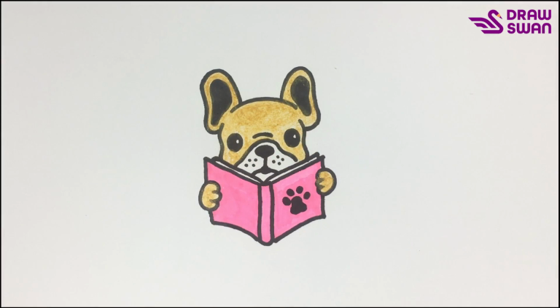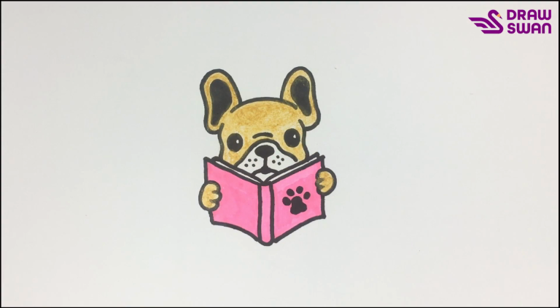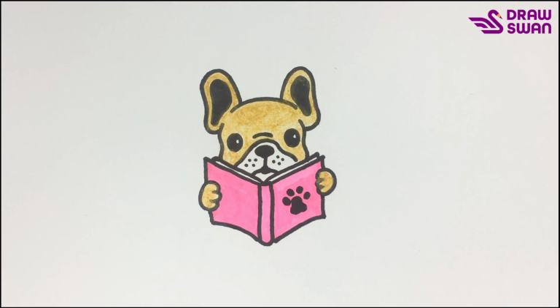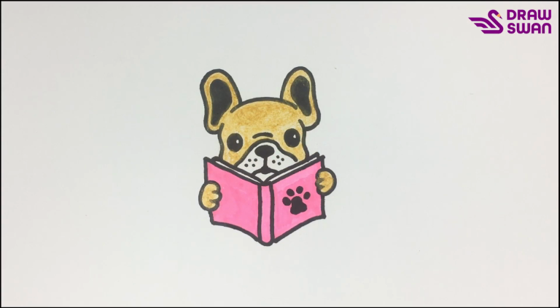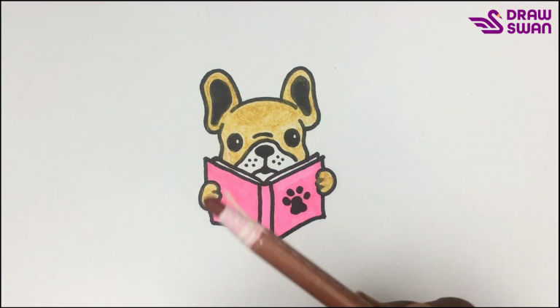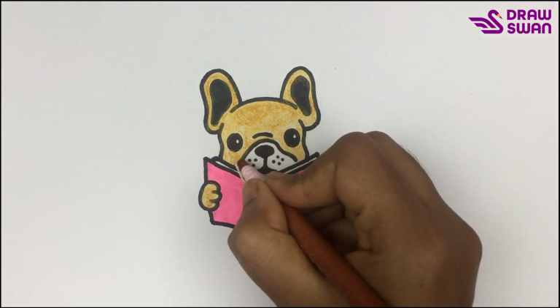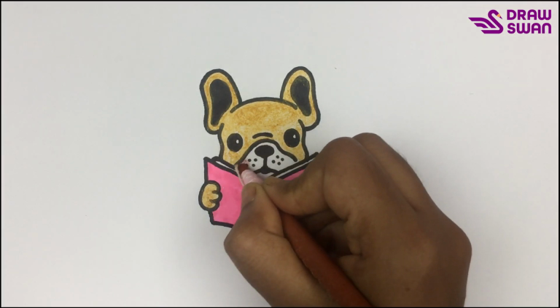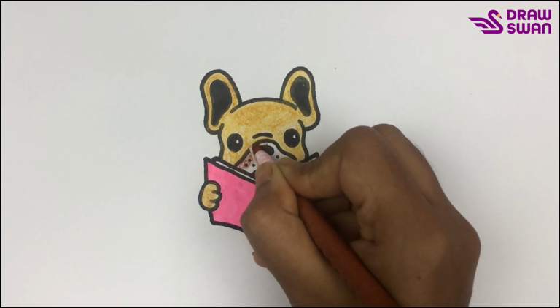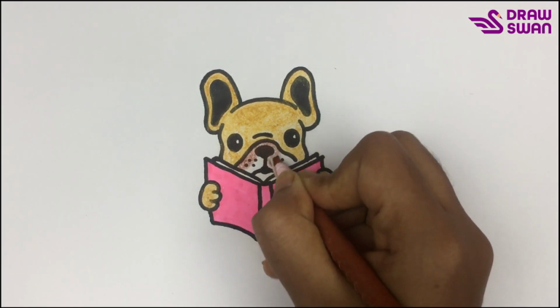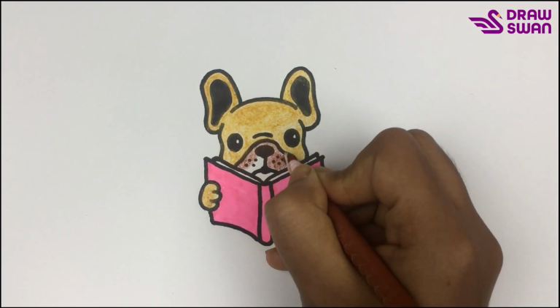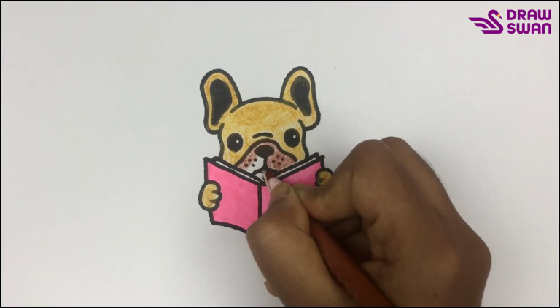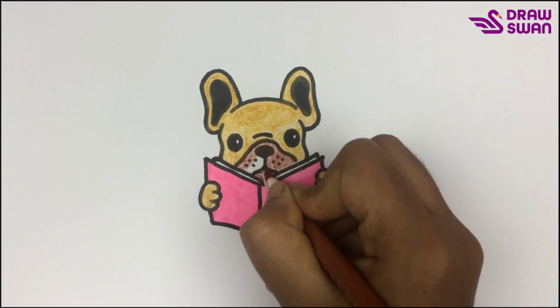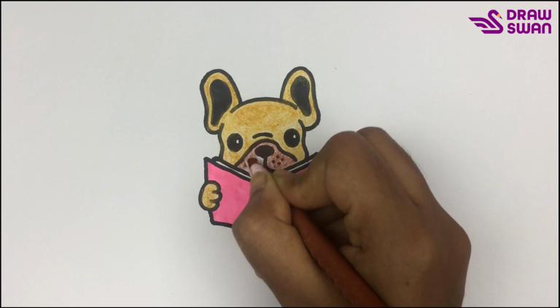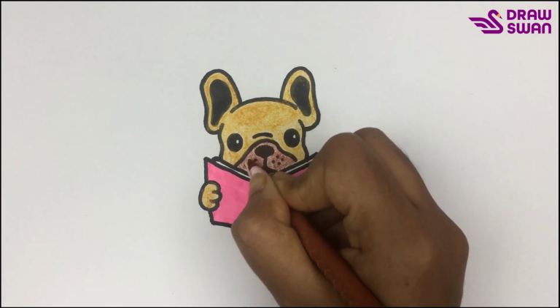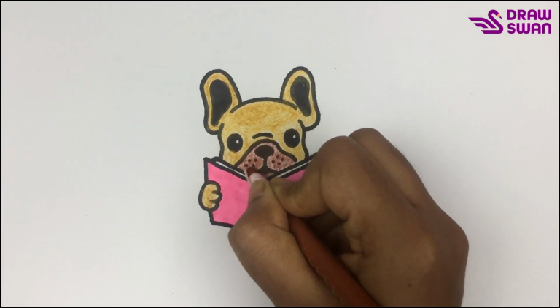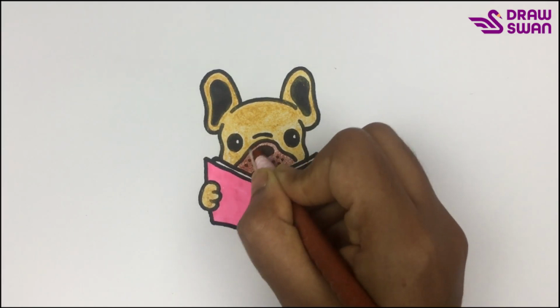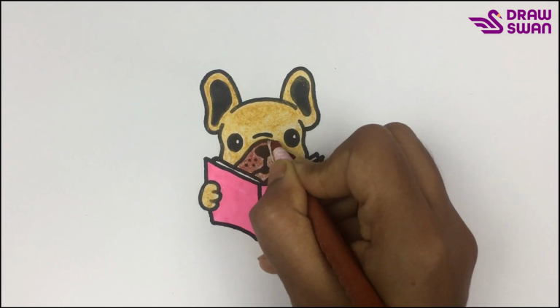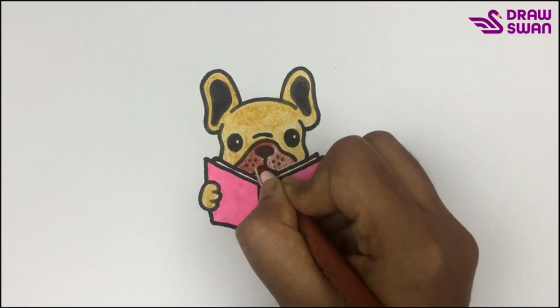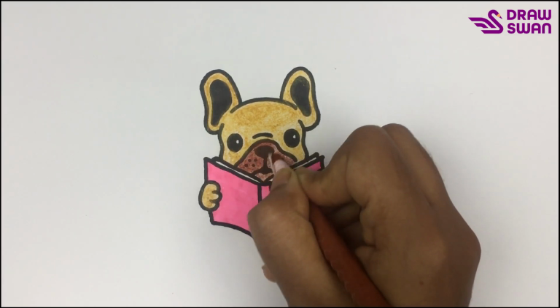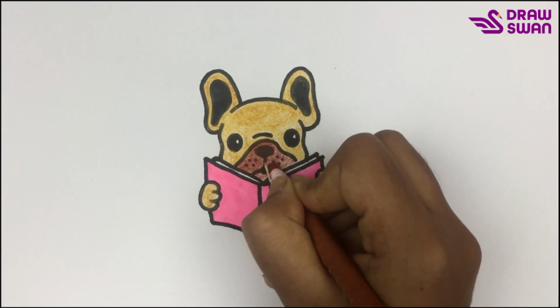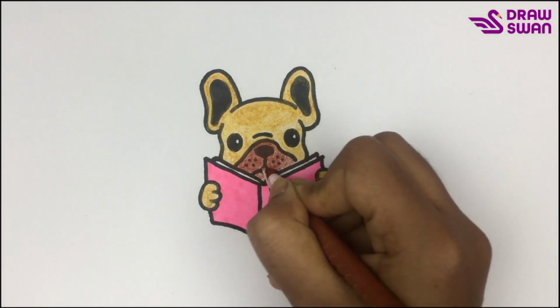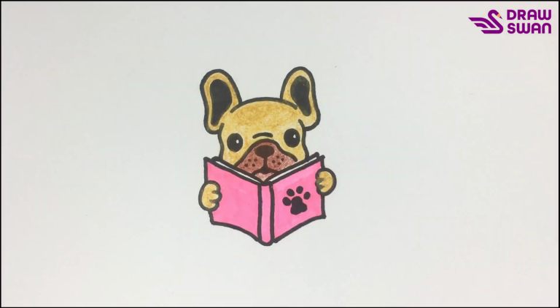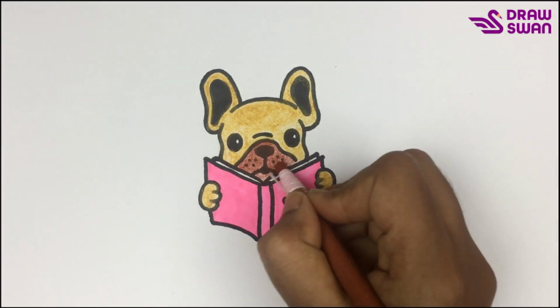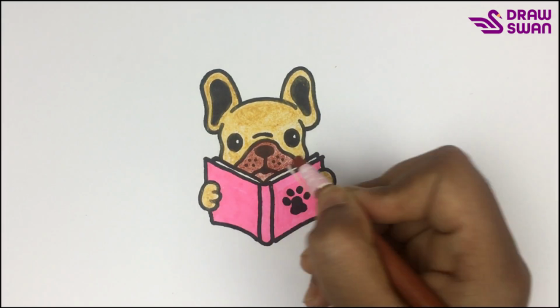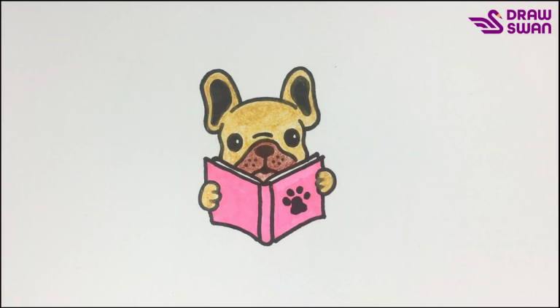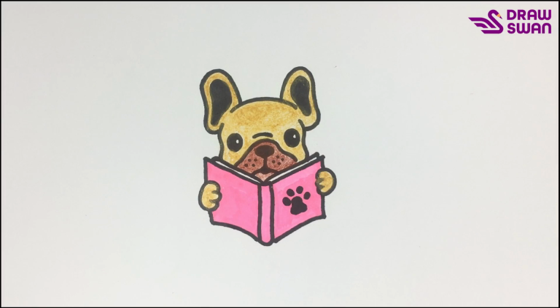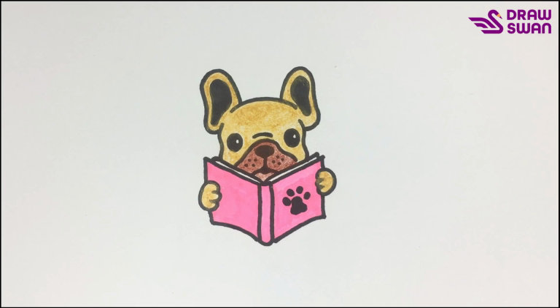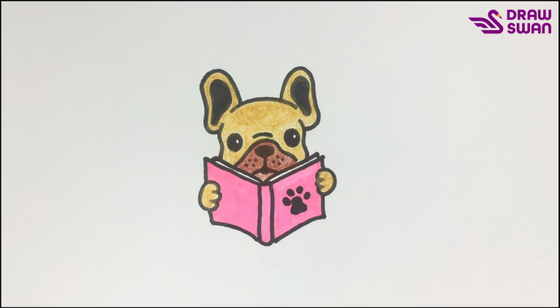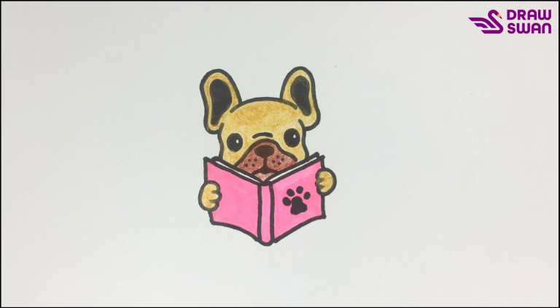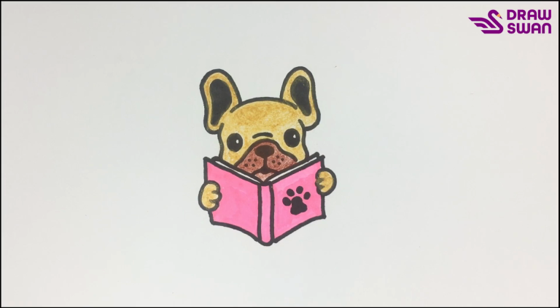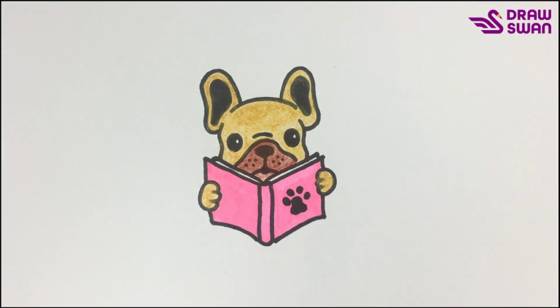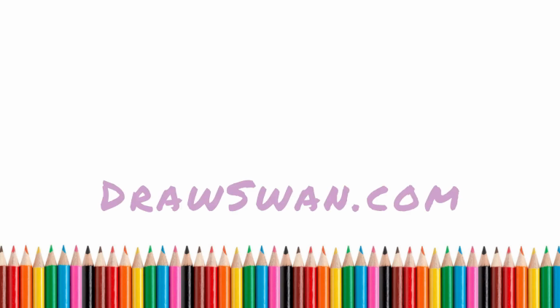In its nose and mouth area I'm using my brown pencil. My drawing is done — thank you so much for watching!